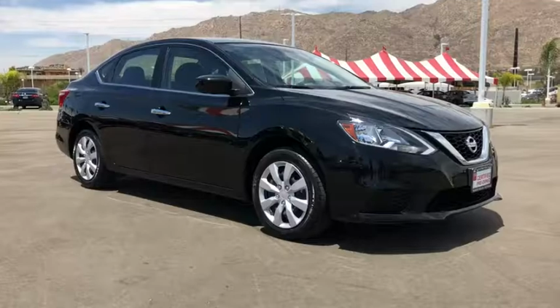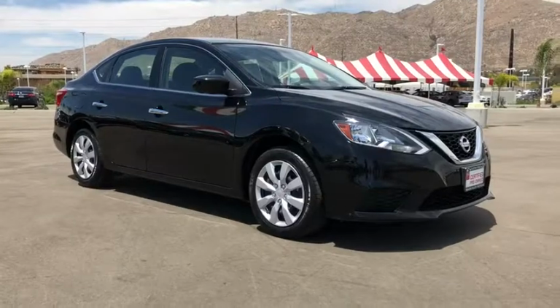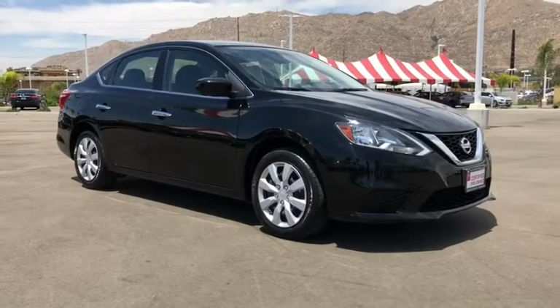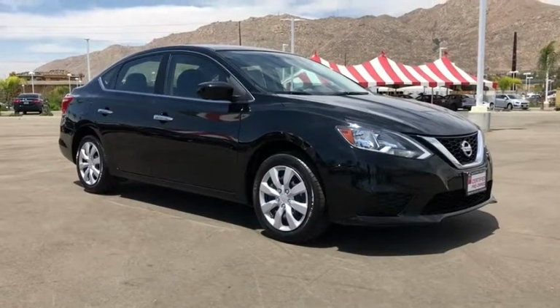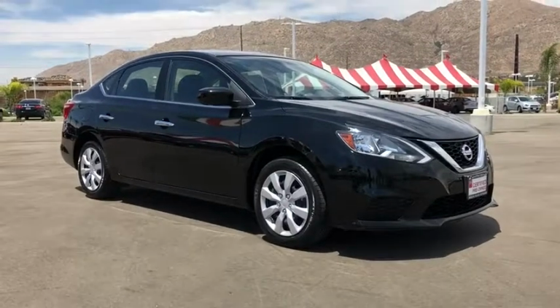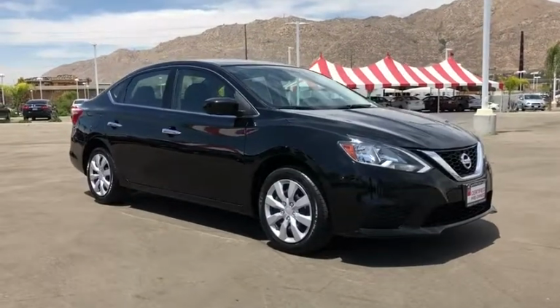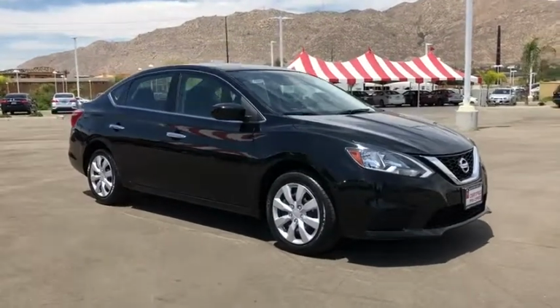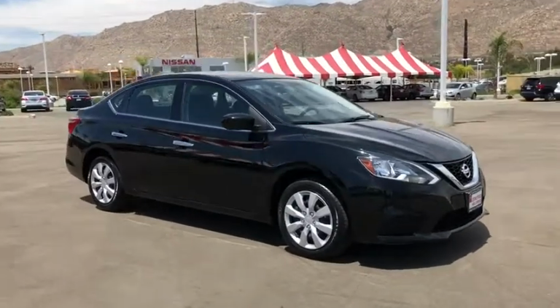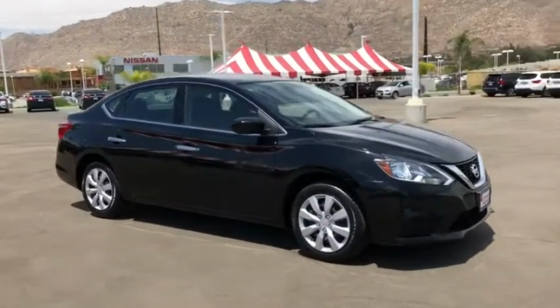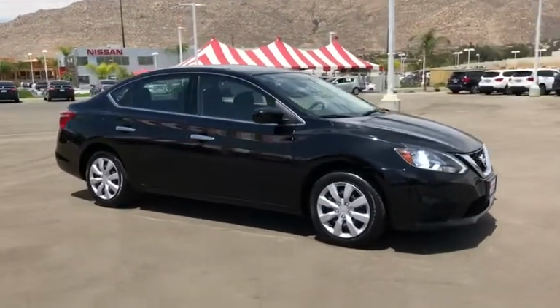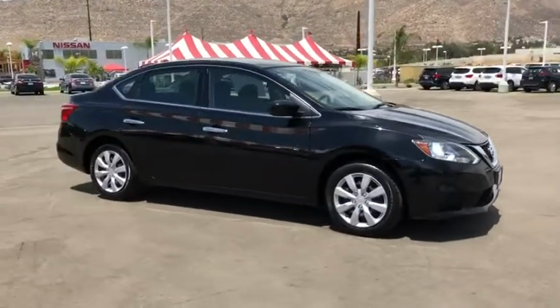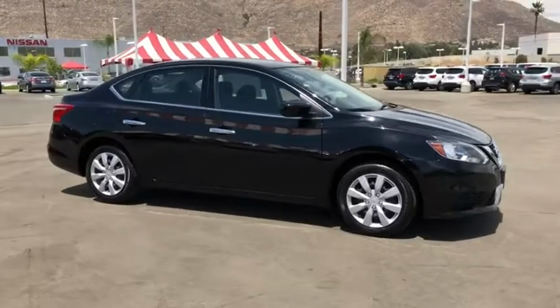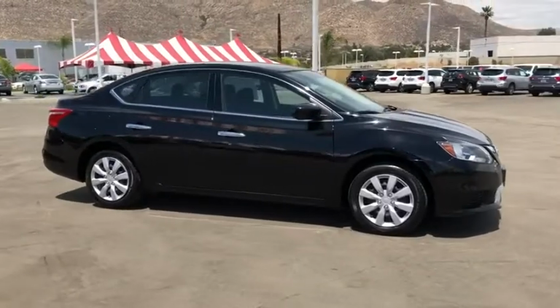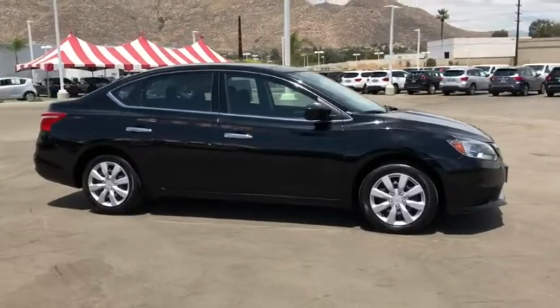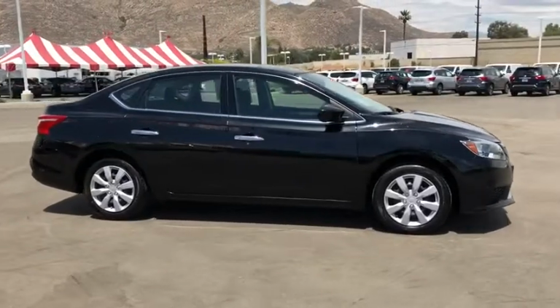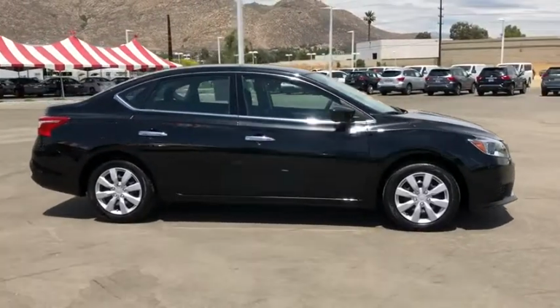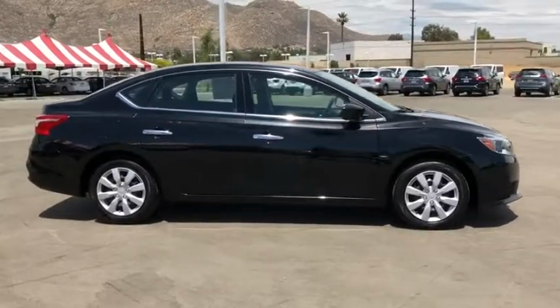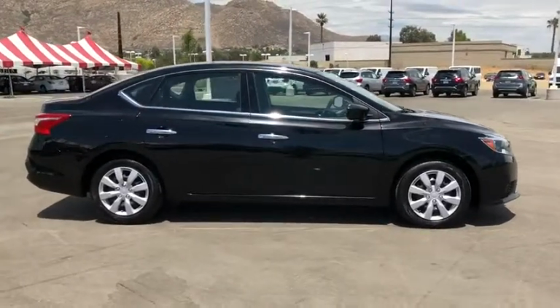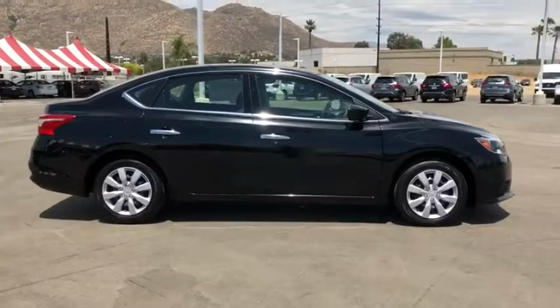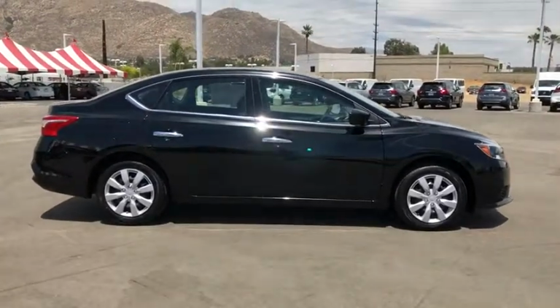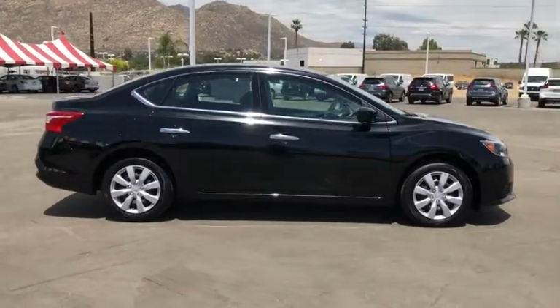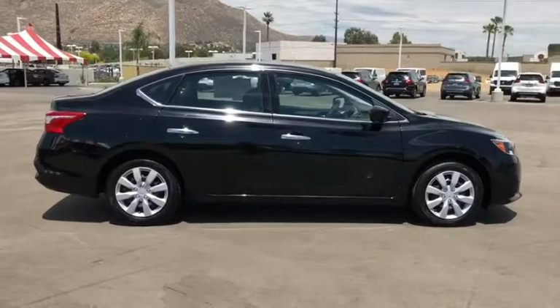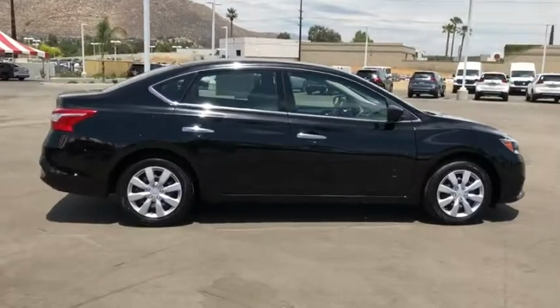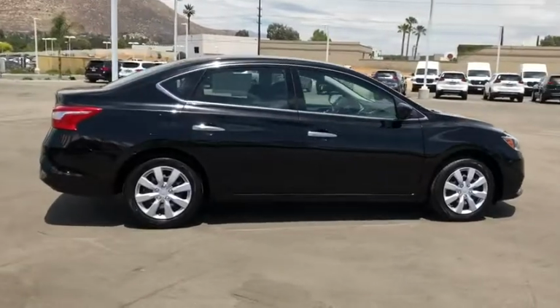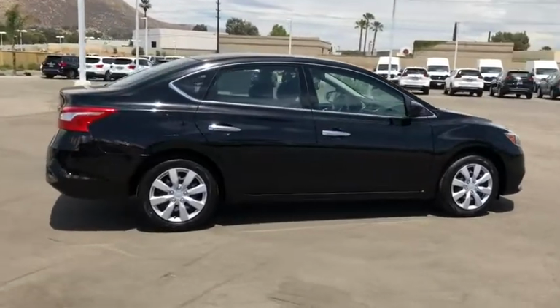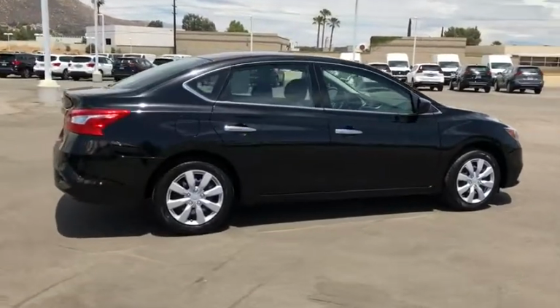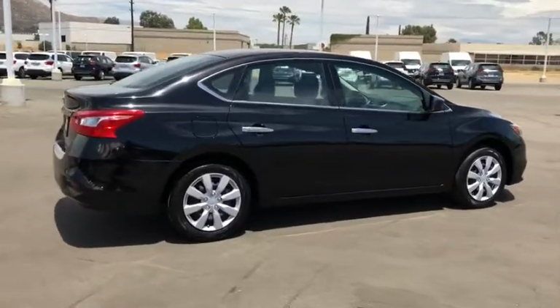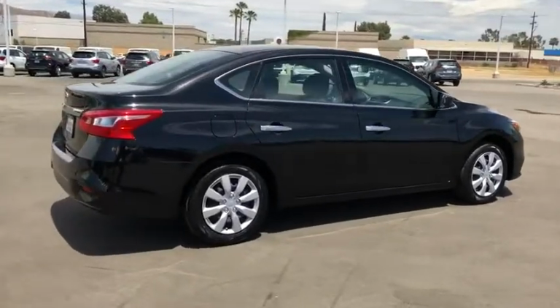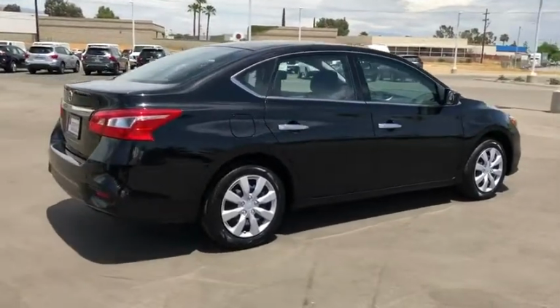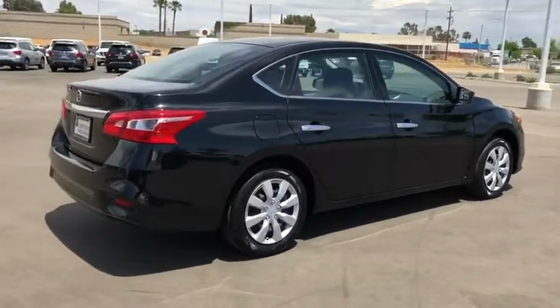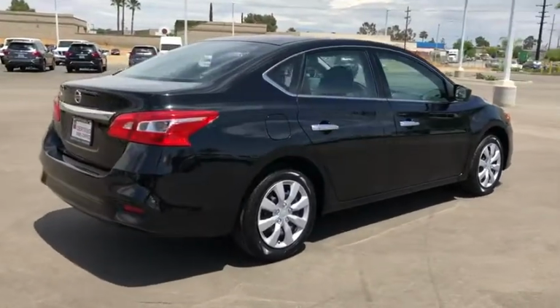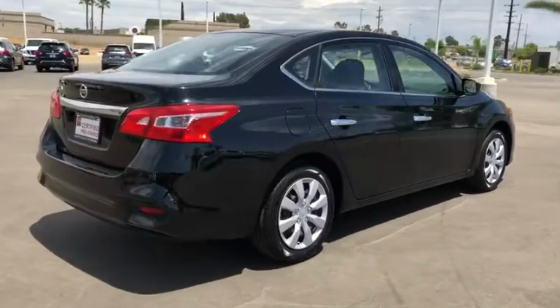The 2016 Nissan Sentra. With its spacious and versatile interior and stellar fuel efficiency, the Nissan Sentra is the obvious choice for anyone who wants to enjoy a stylish and comfortable ride. This vehicle has less than 40,000 miles.